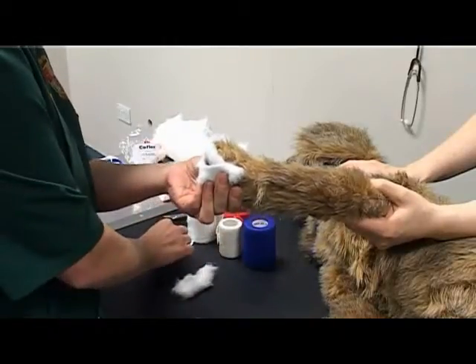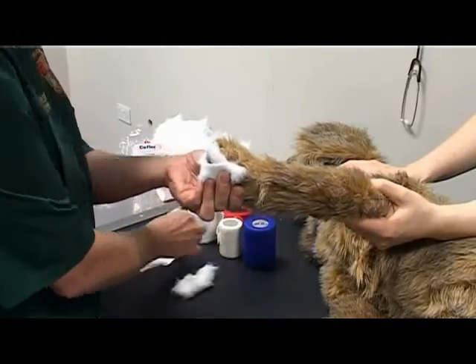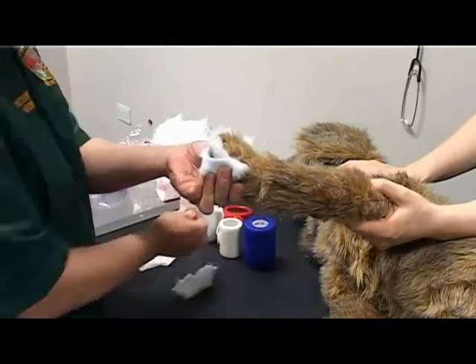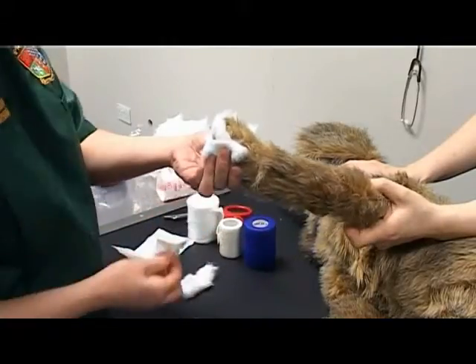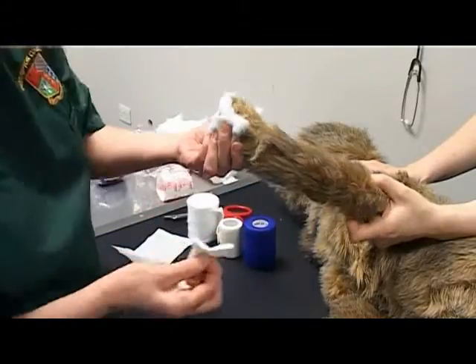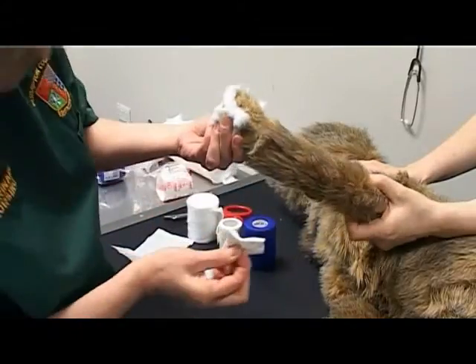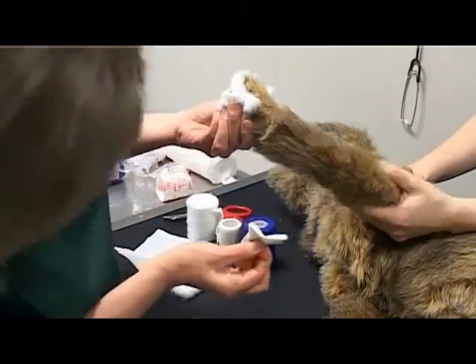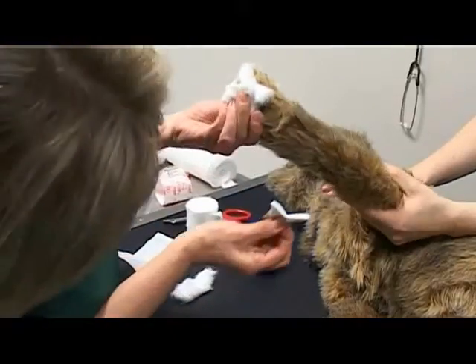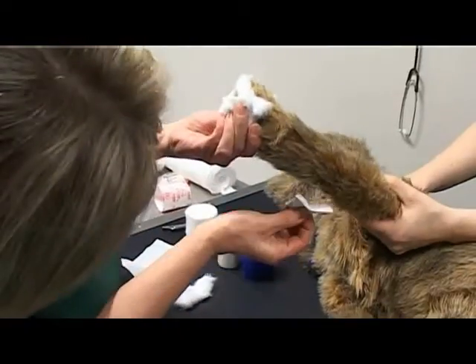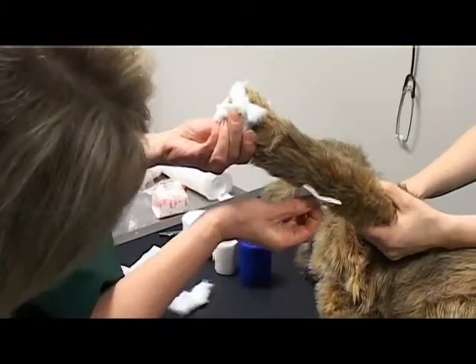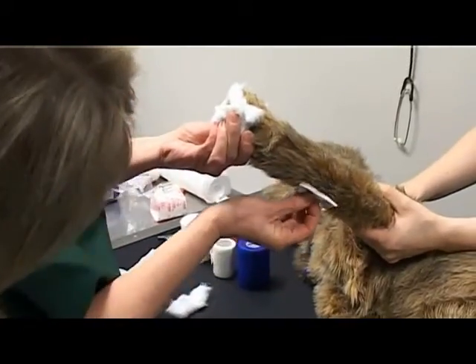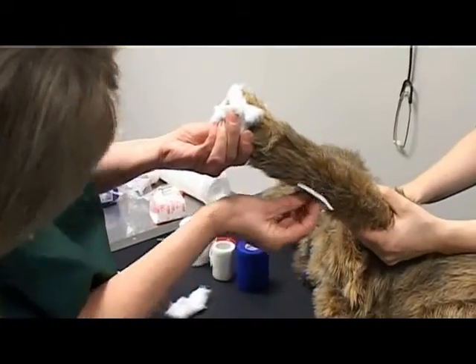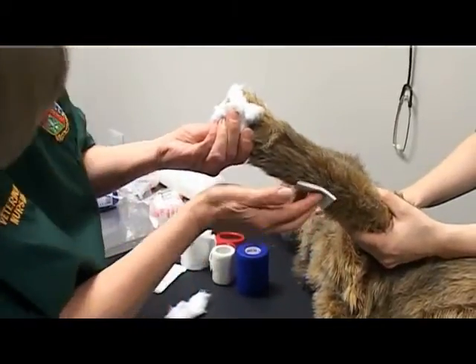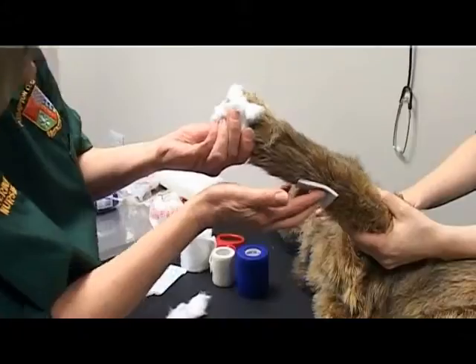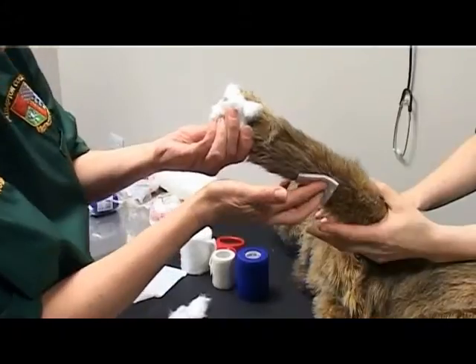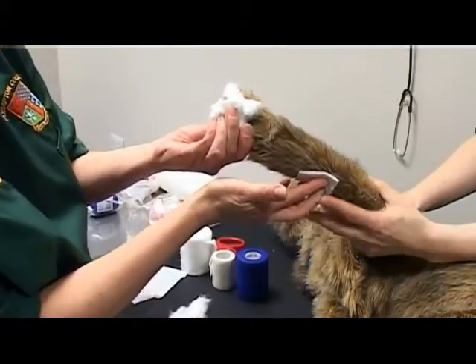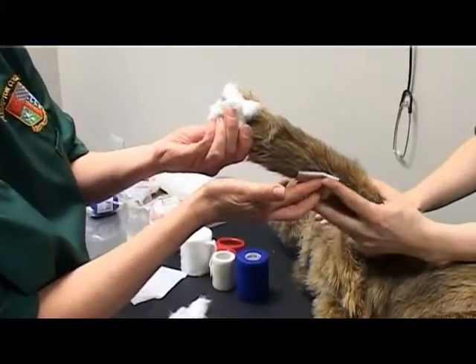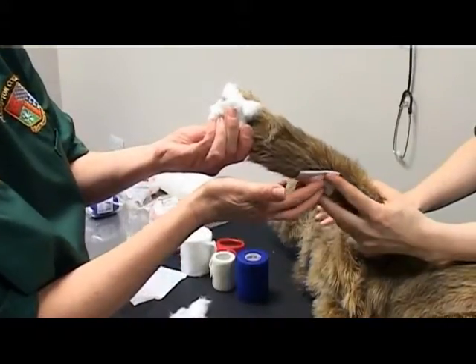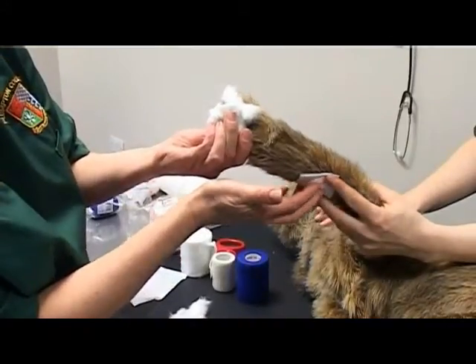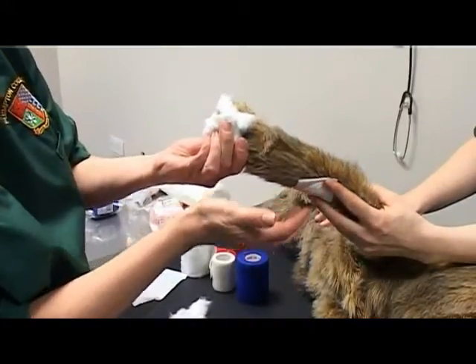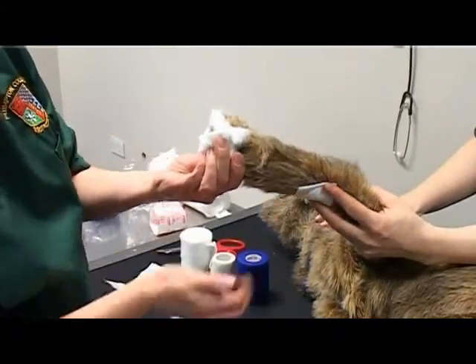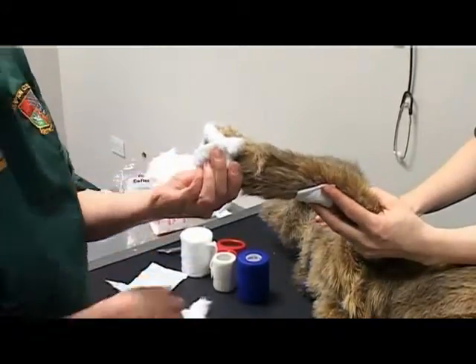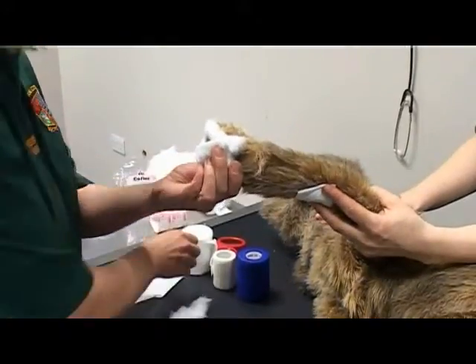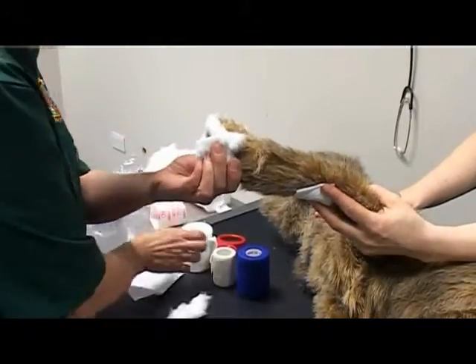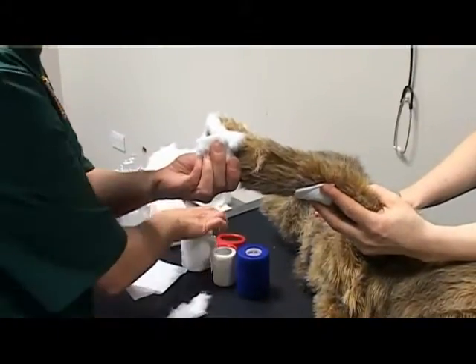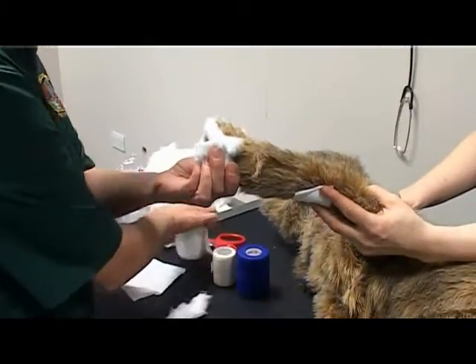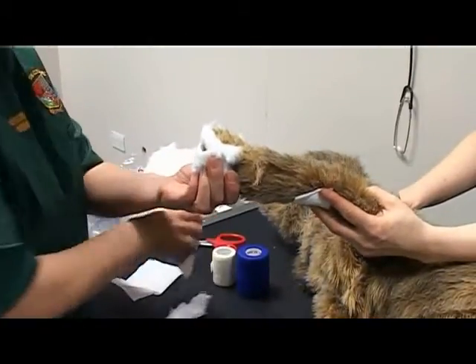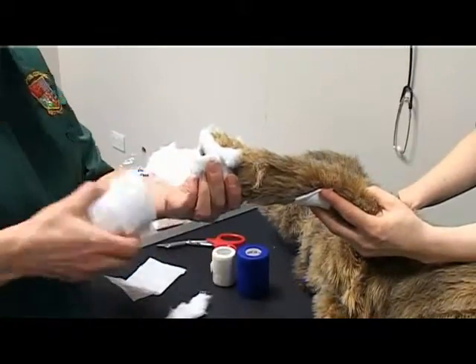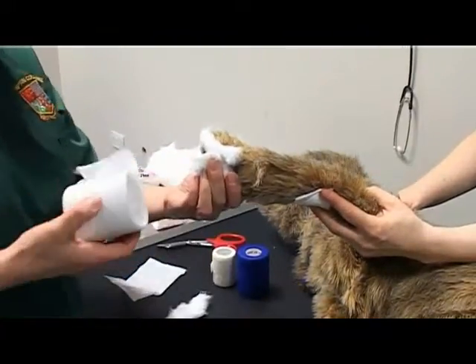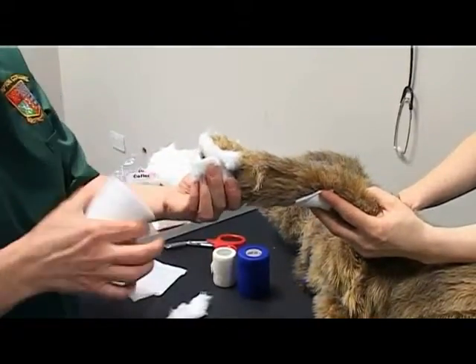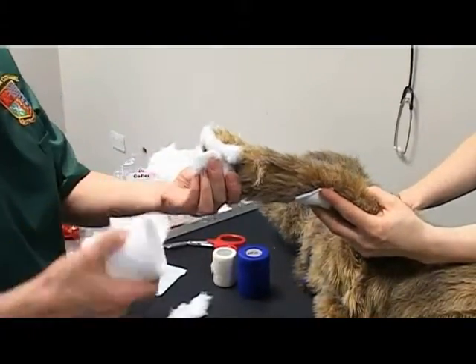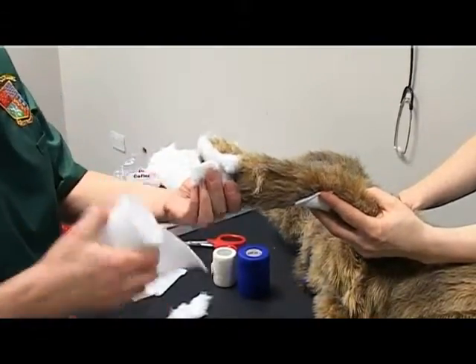Apply the wound dressing with the correct side facing the wound. This is shiny side down. Ensure this is applied aseptically.